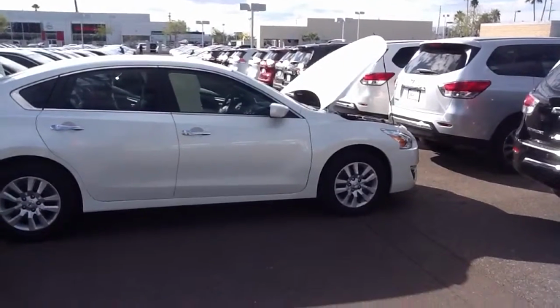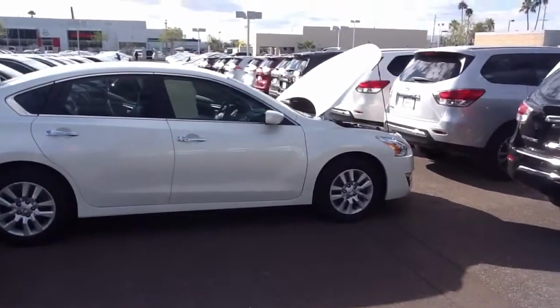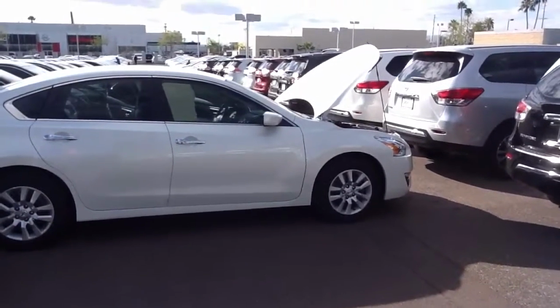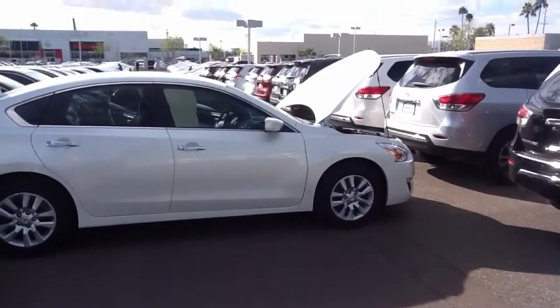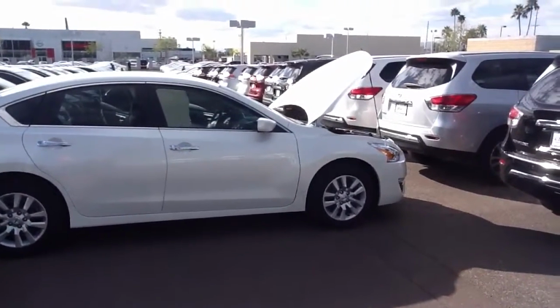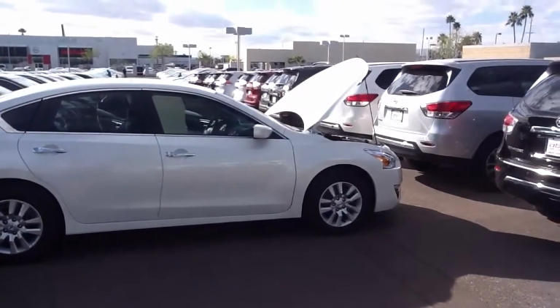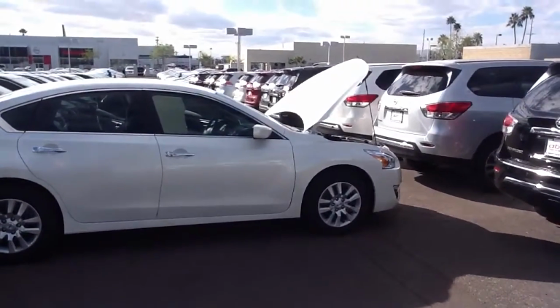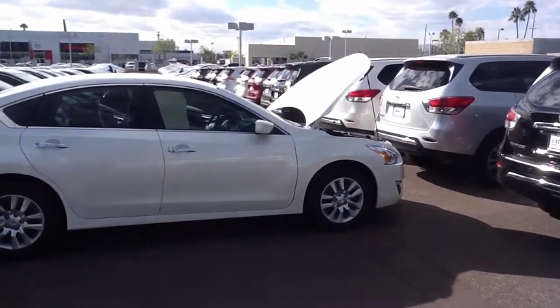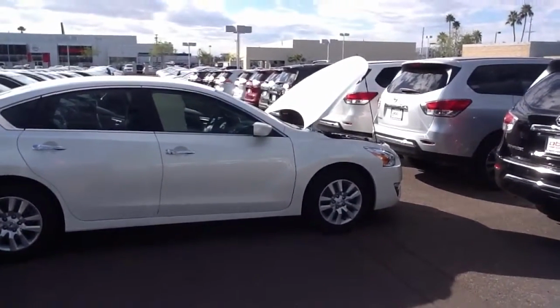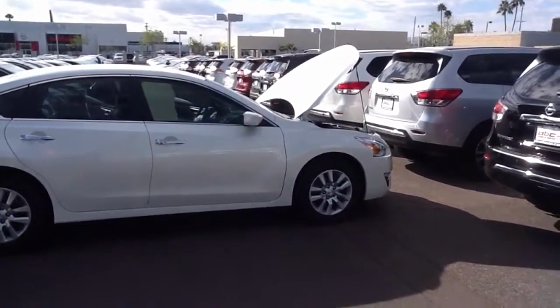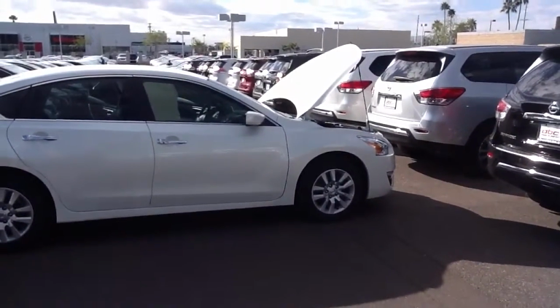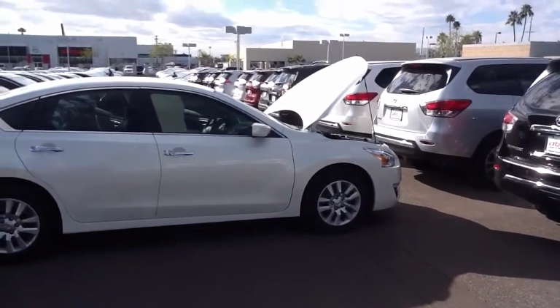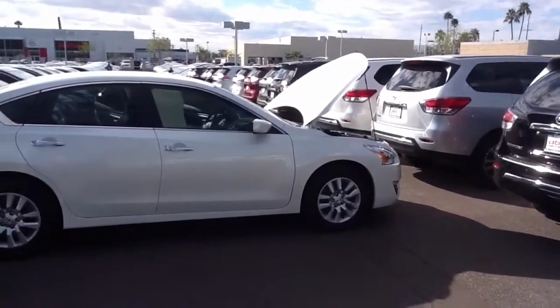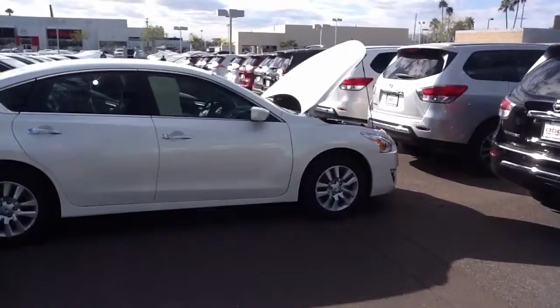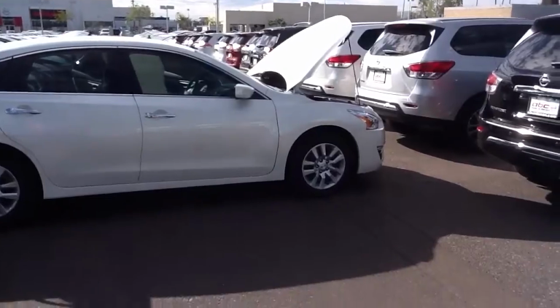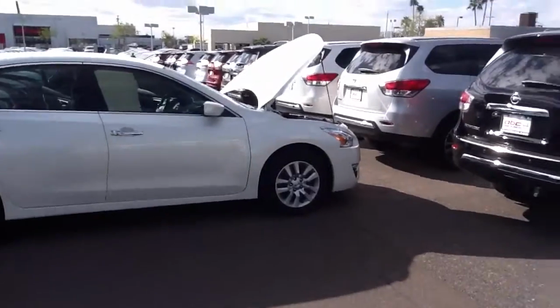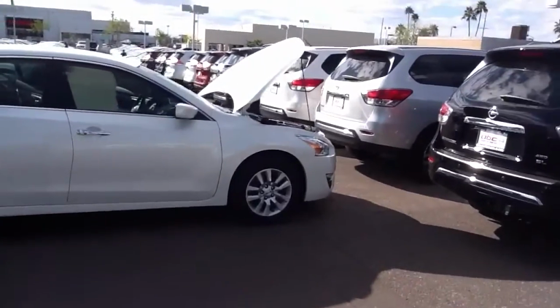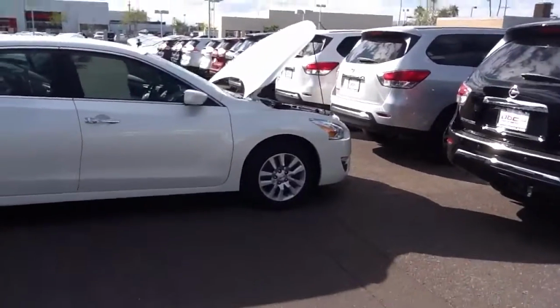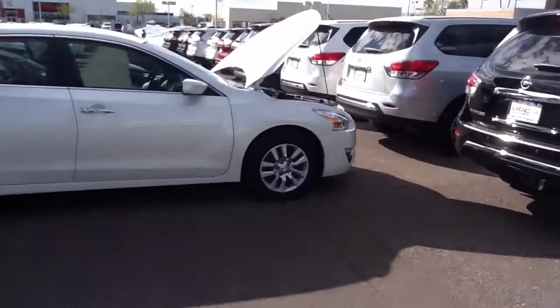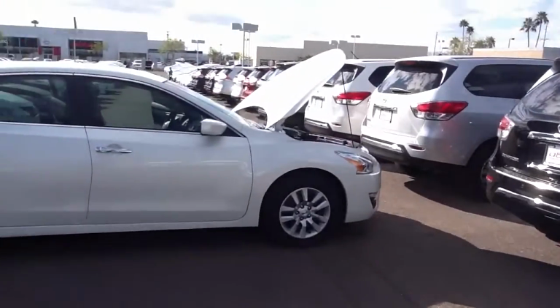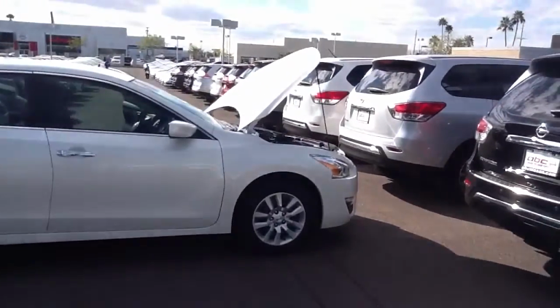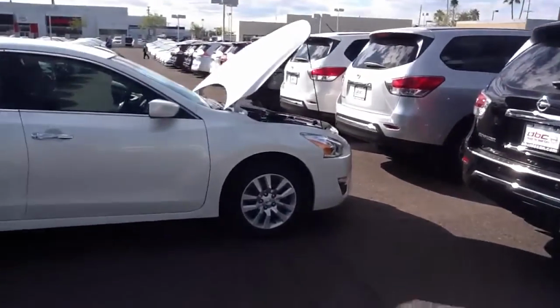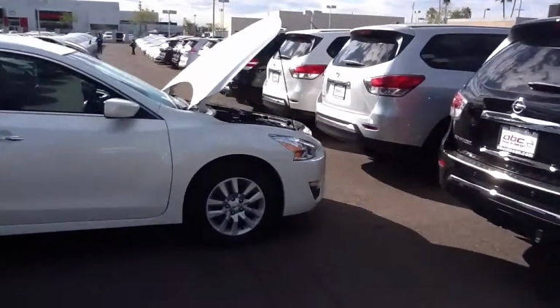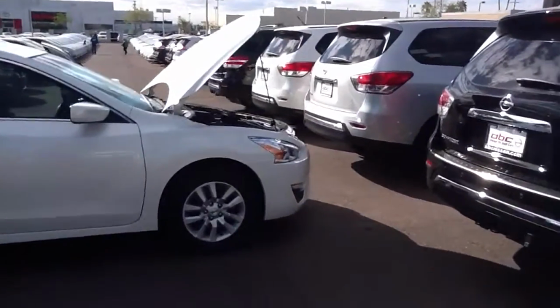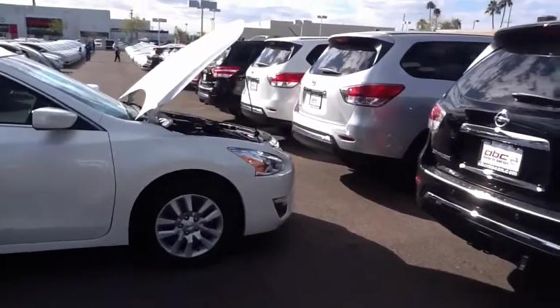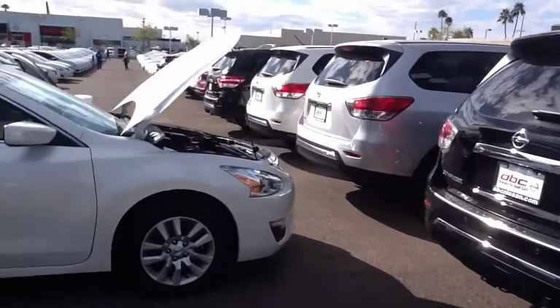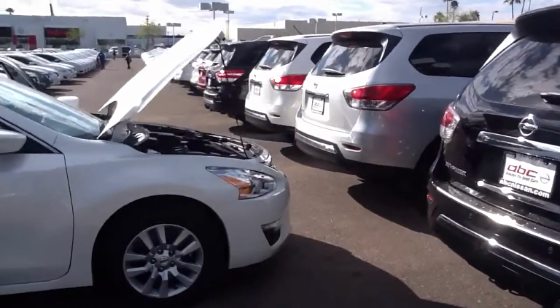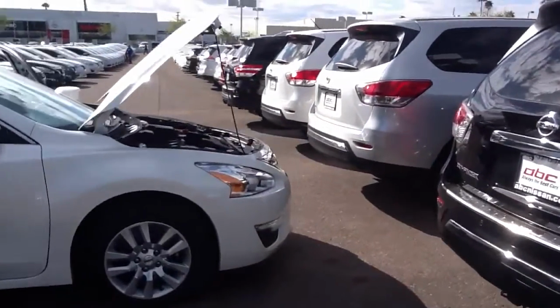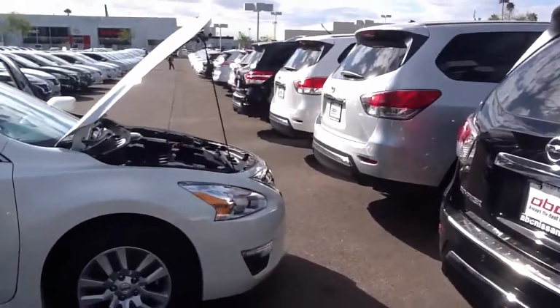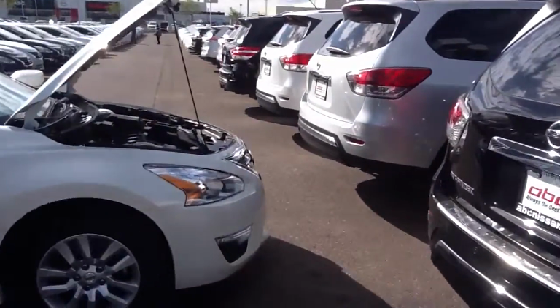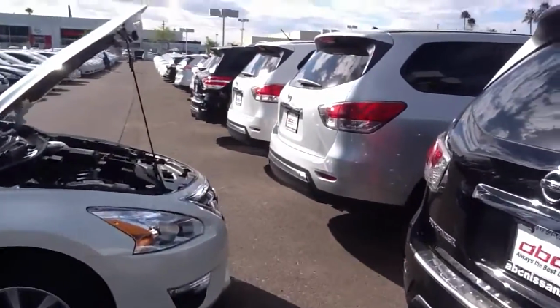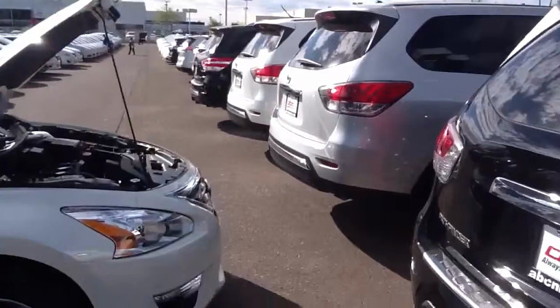Hi Ken, this is Steele from ABC Nissan. I wanted to shoot you a quick little video of this 2014 Nissan Altima 2.5.